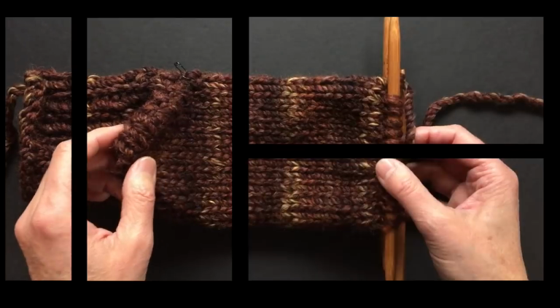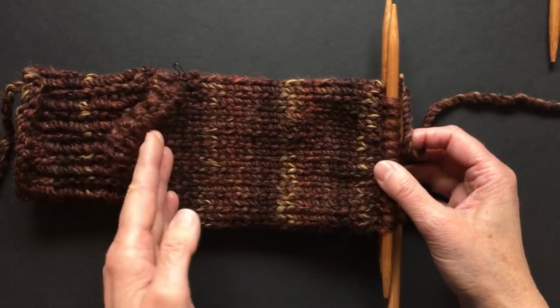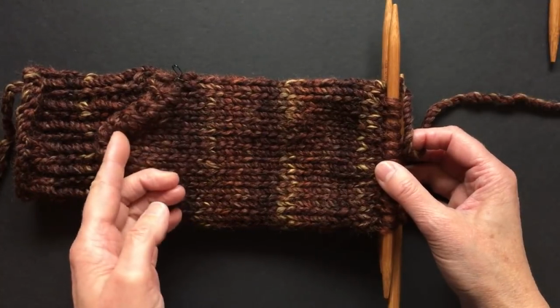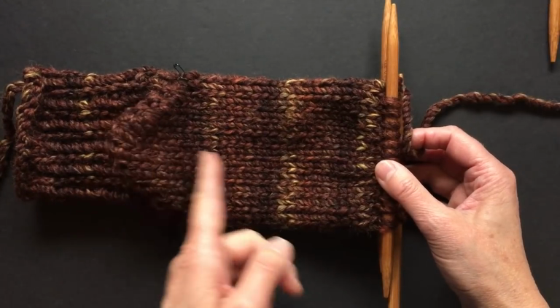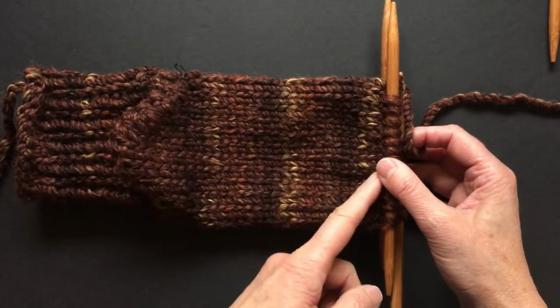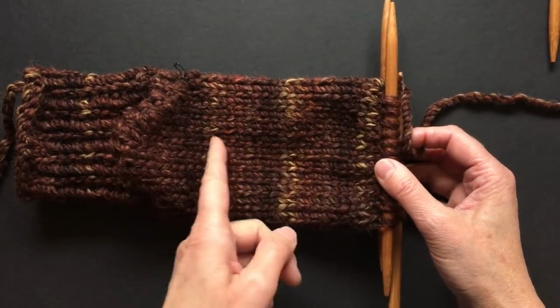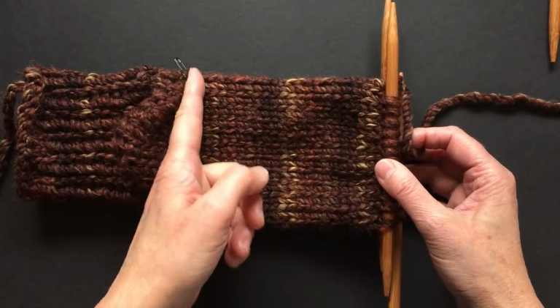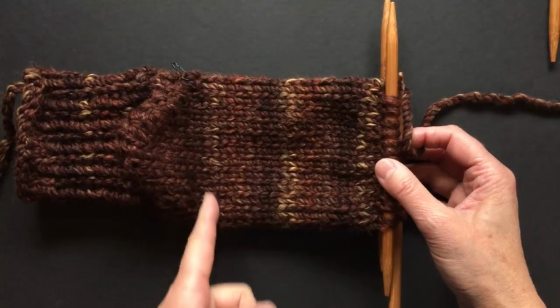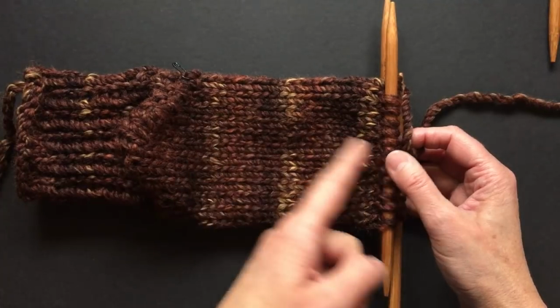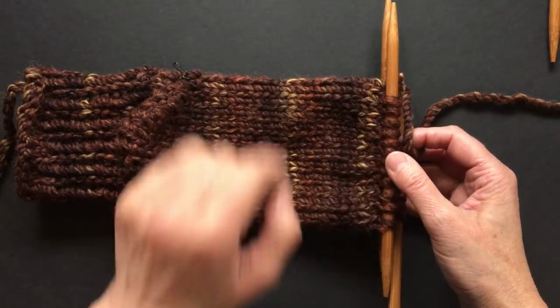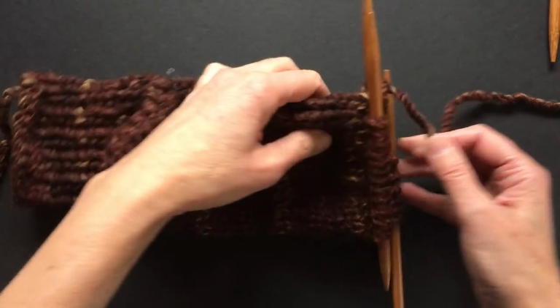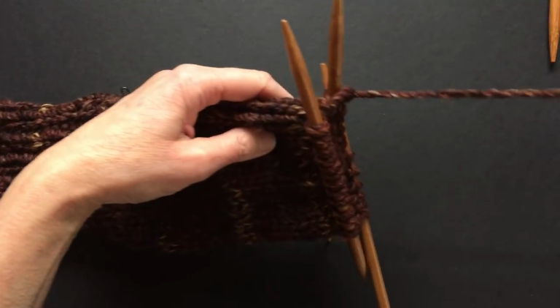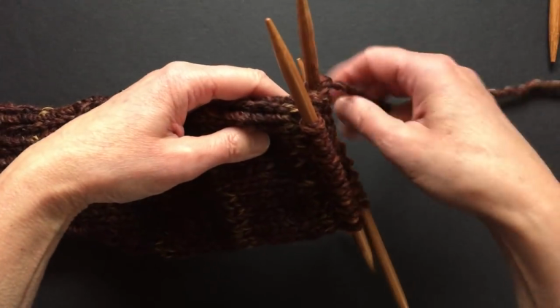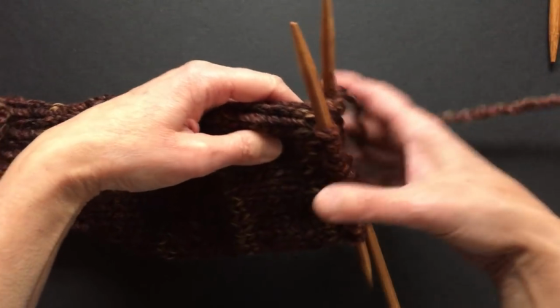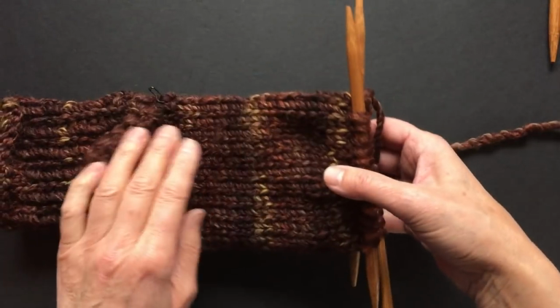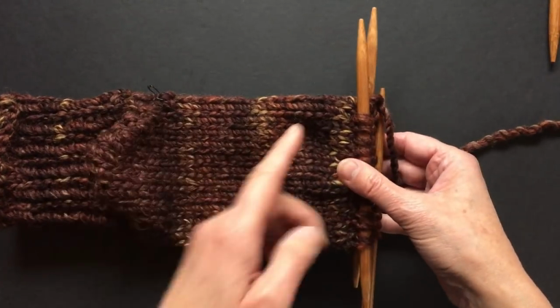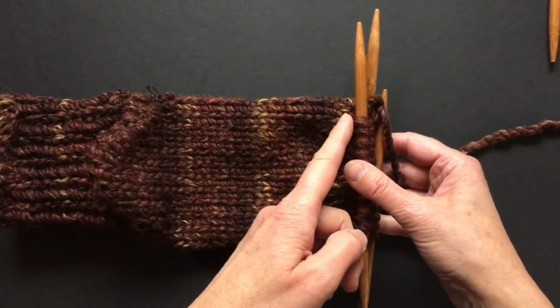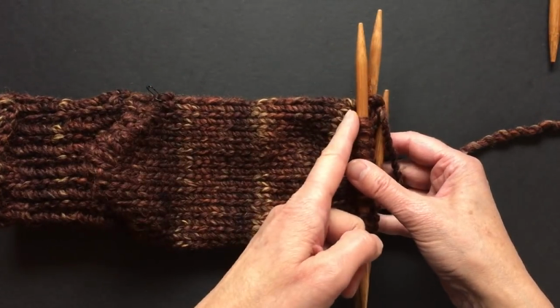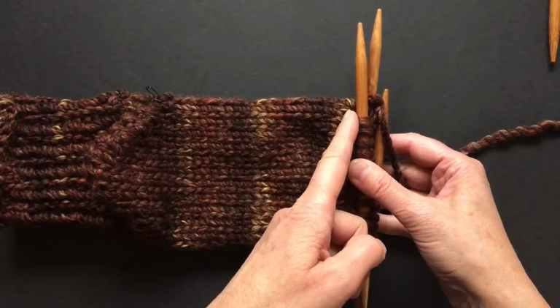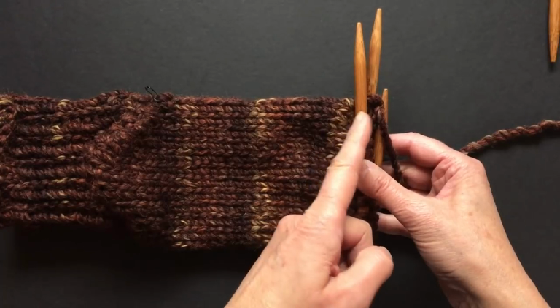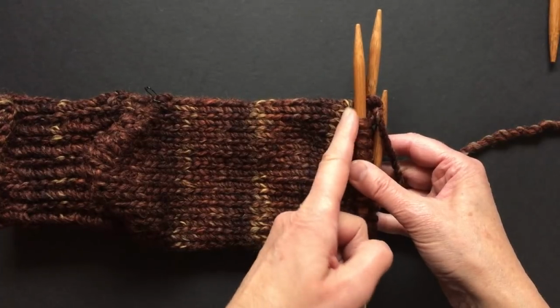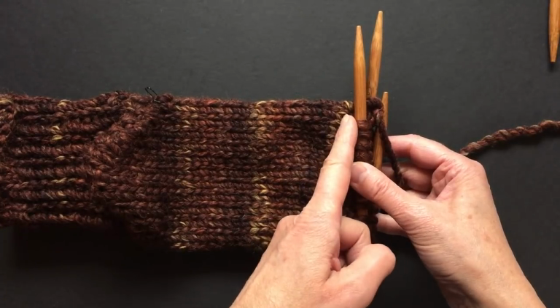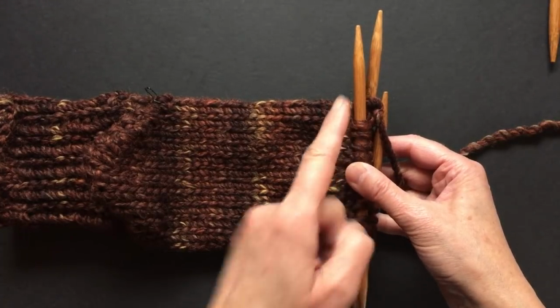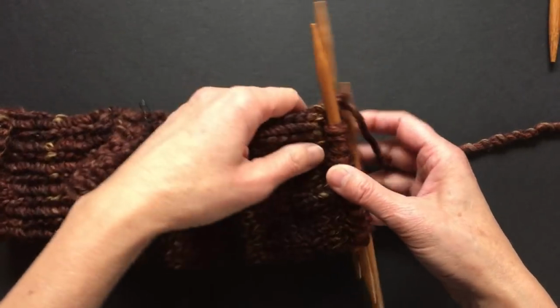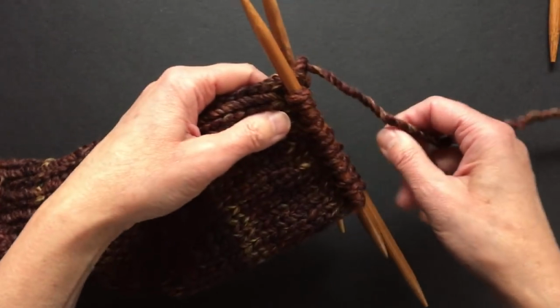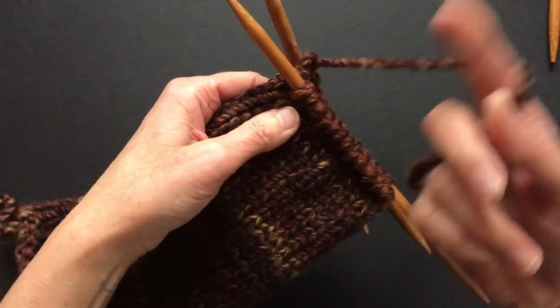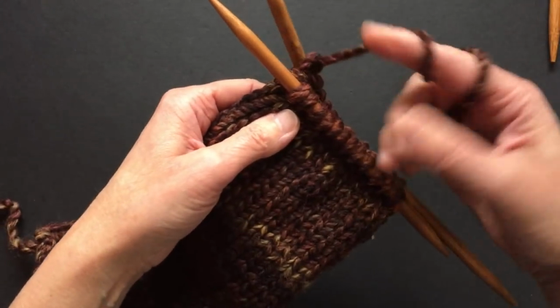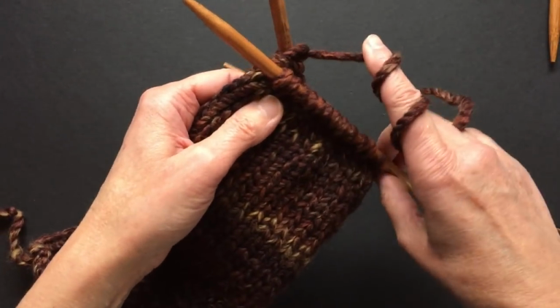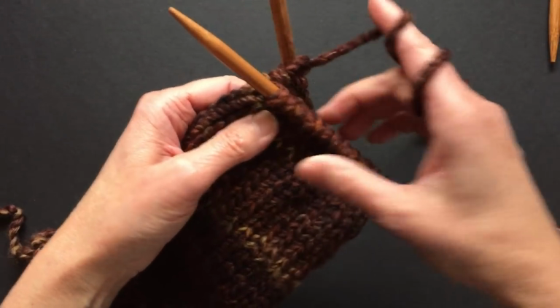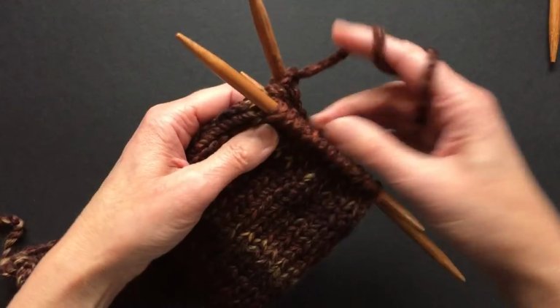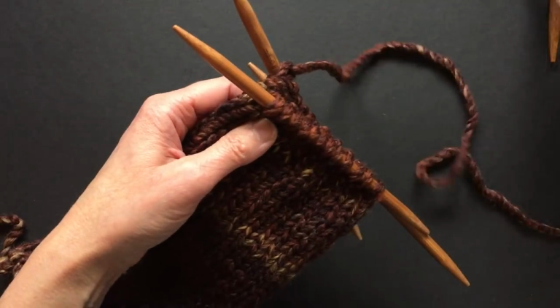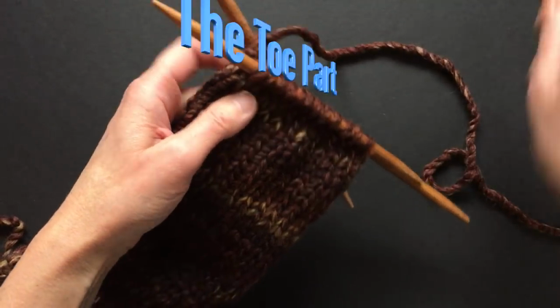I knitted 22 rows and that is actually reaching to my little toe. Now I am ready to start decreasing for the toe.